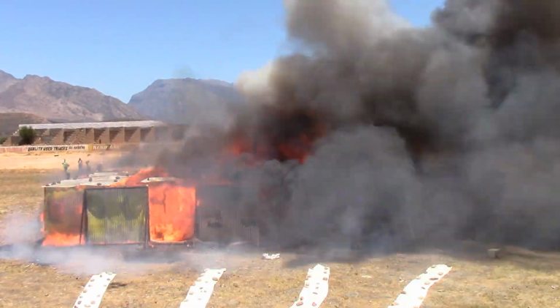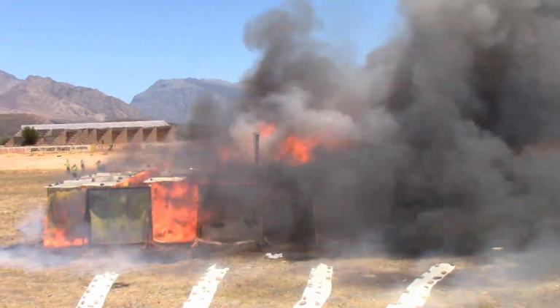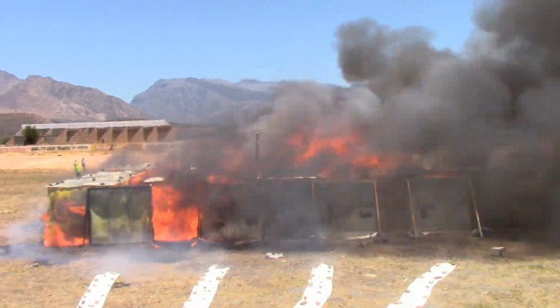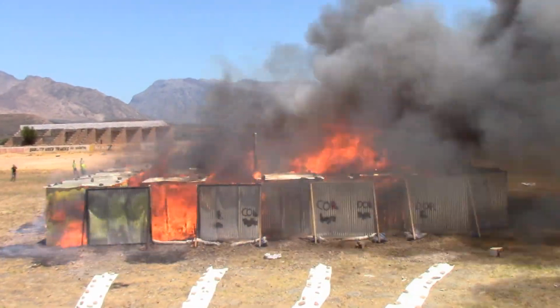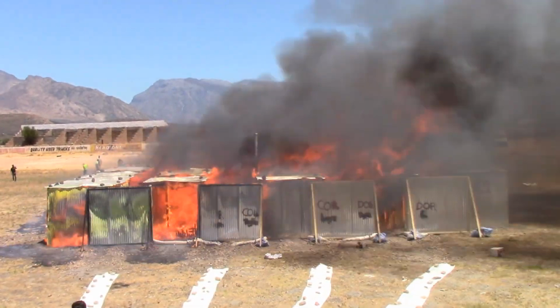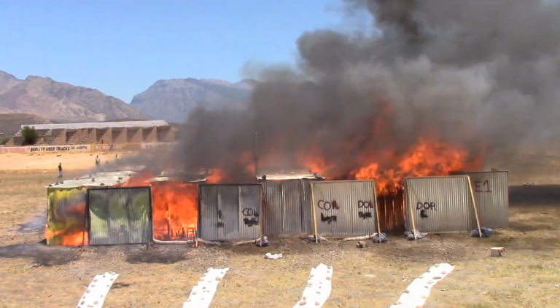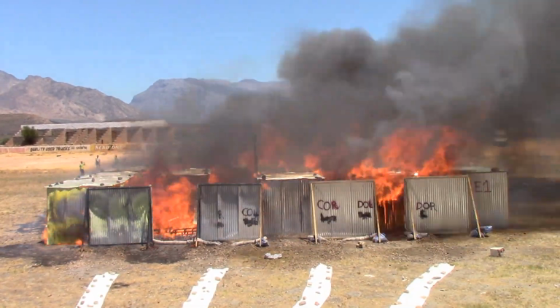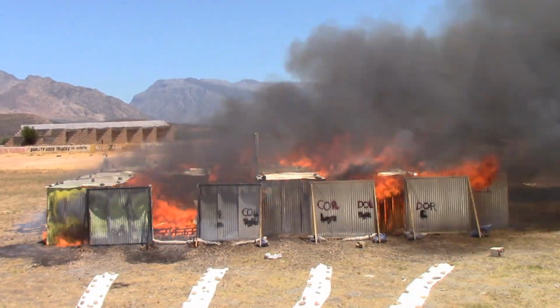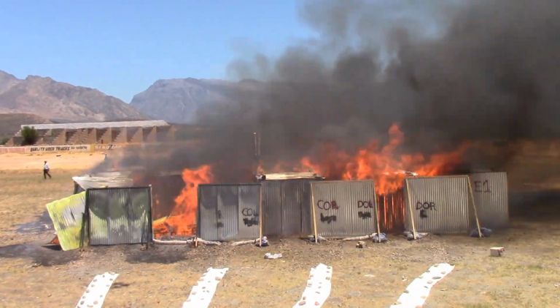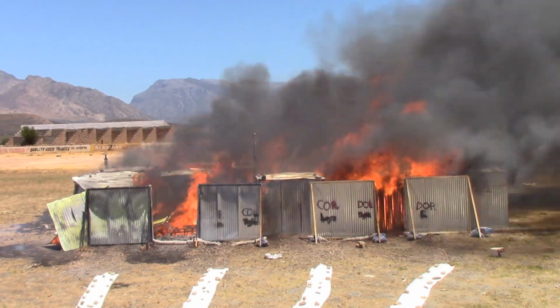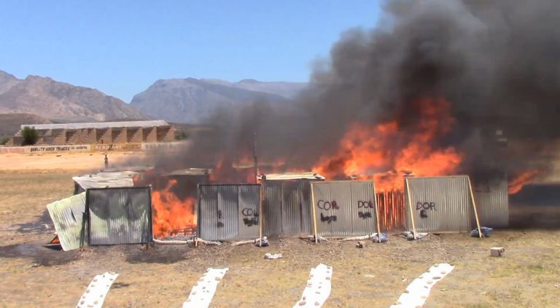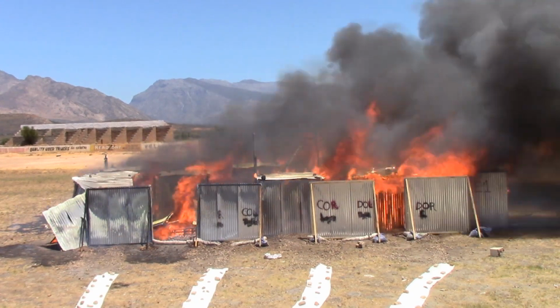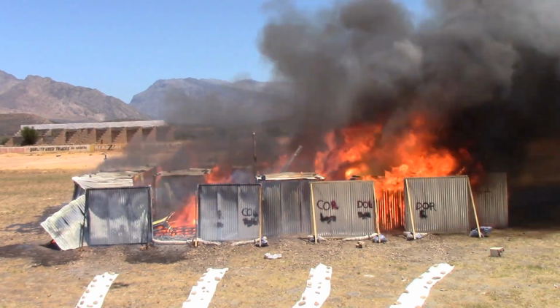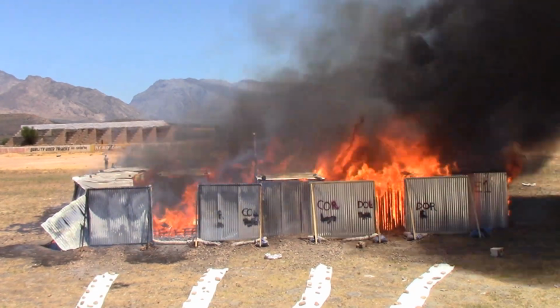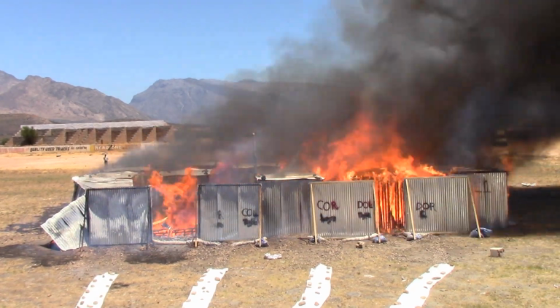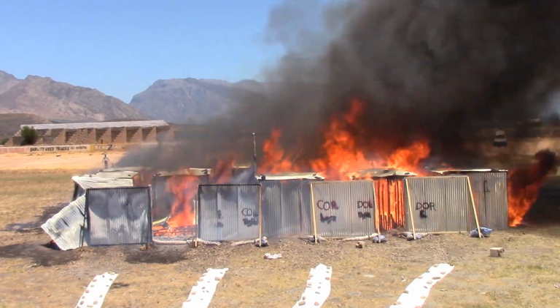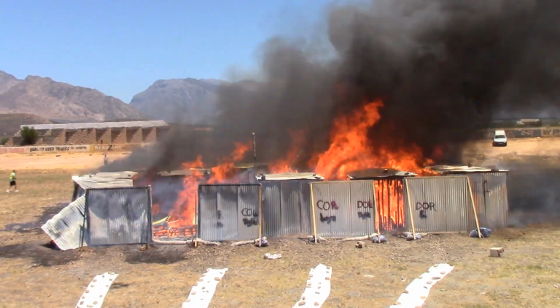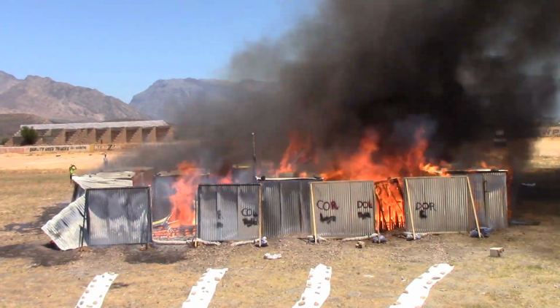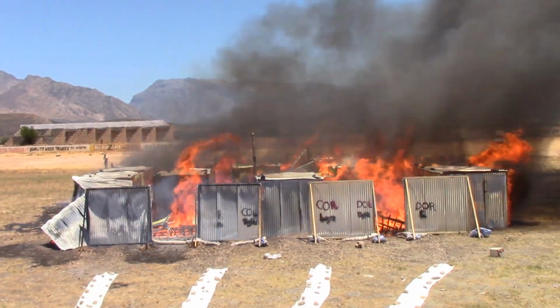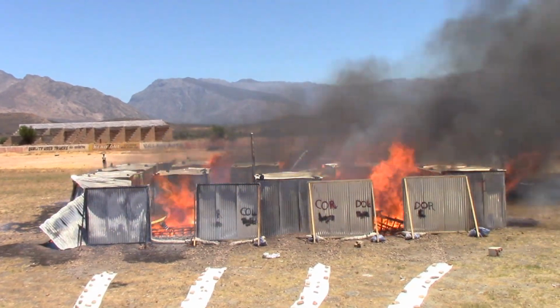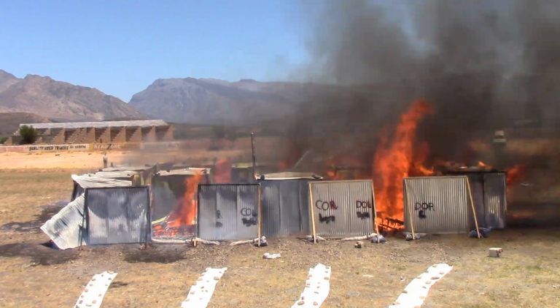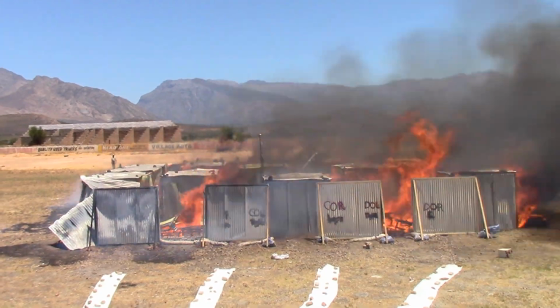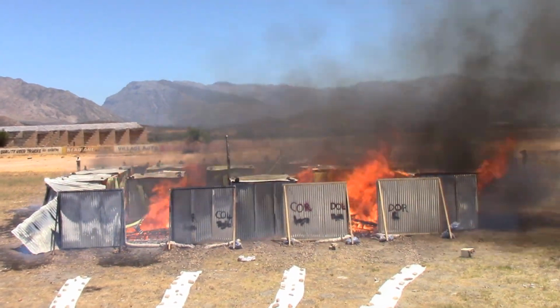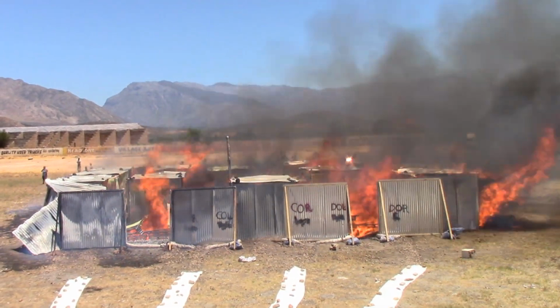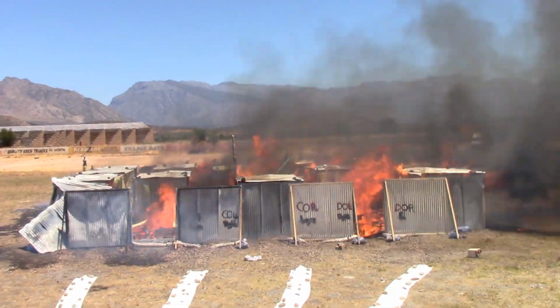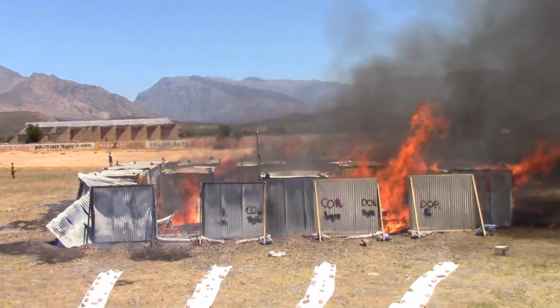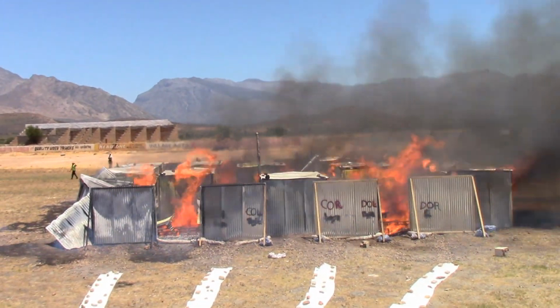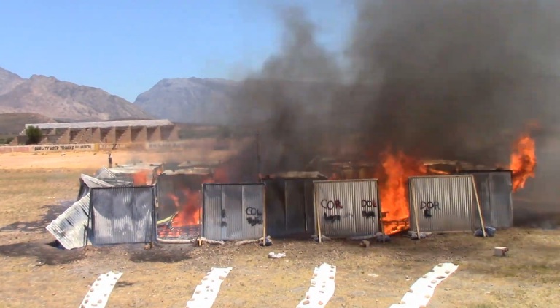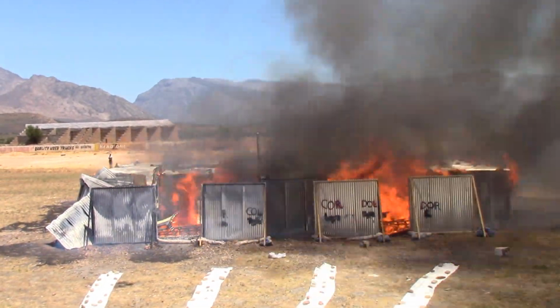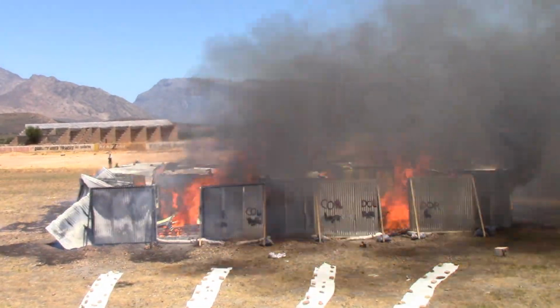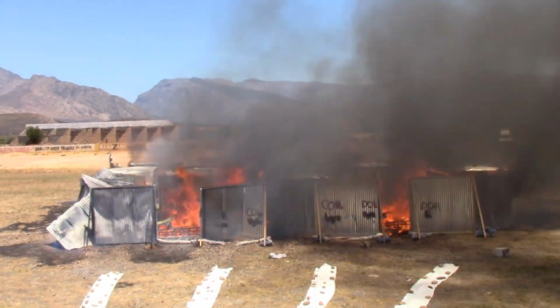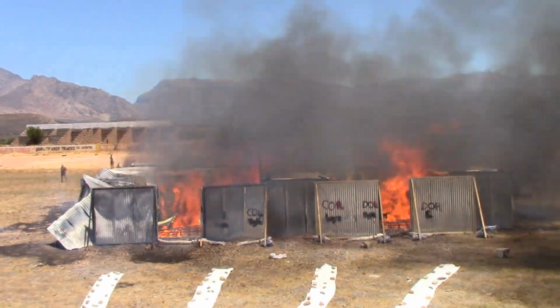Here you'll see a side view of the experiment being conducted — all four dwellings on the left-hand side ignited, and then the fire moving from left to right. You'll see the many-metre-high flames emerging from the different dwellings, and many homes collapsing during the experiment.